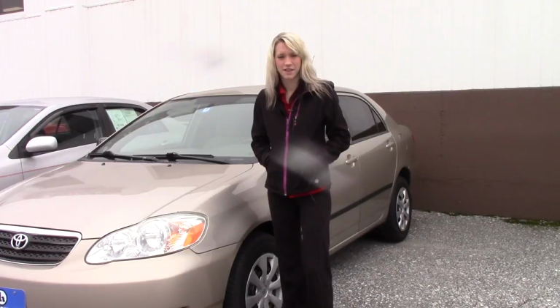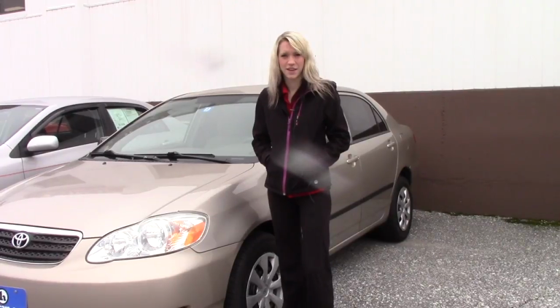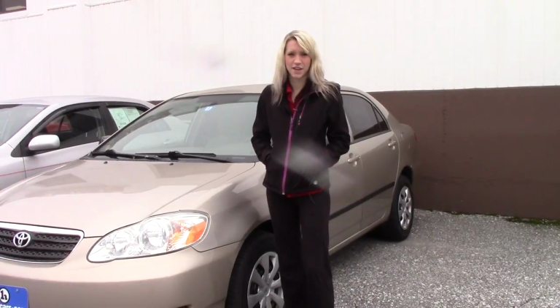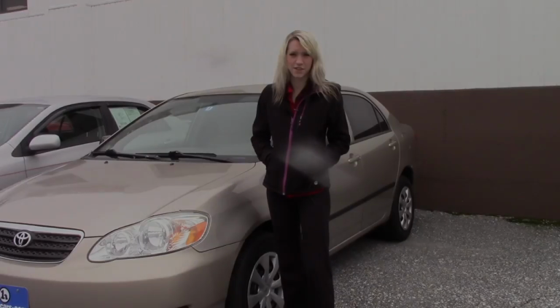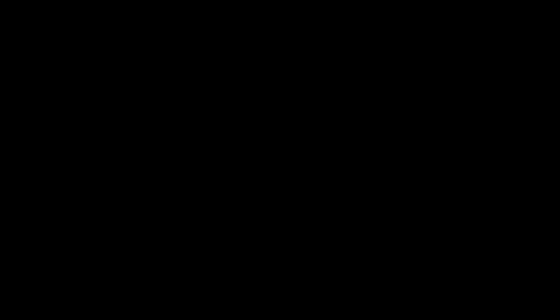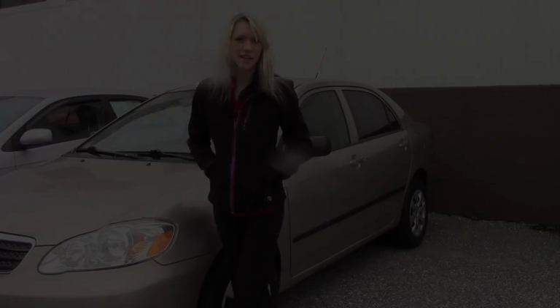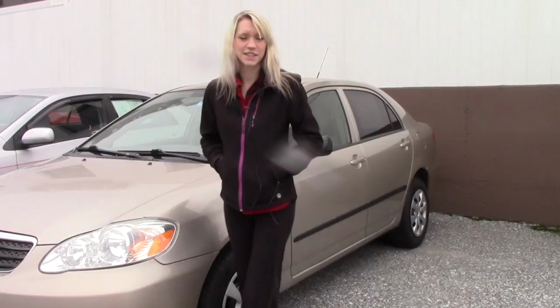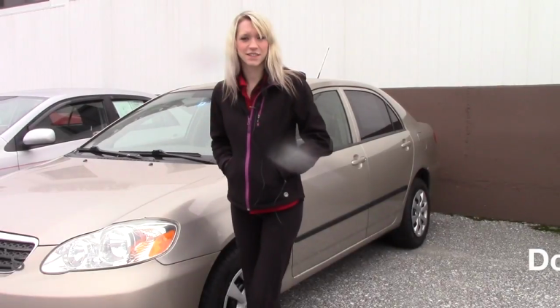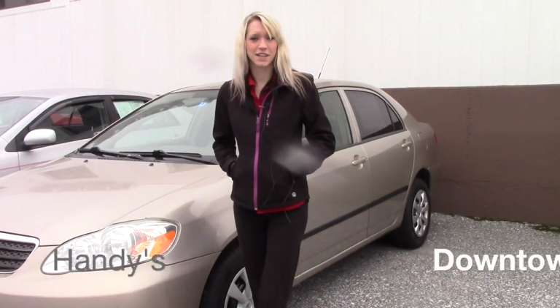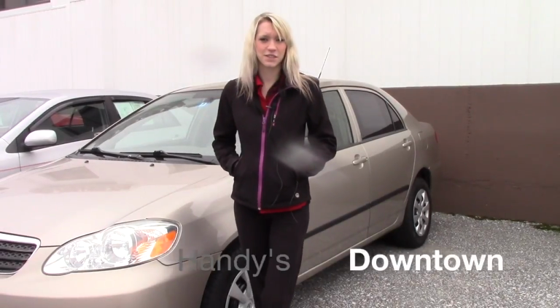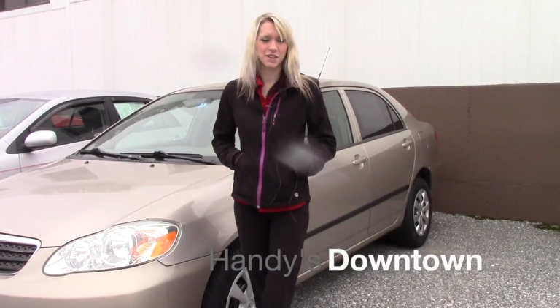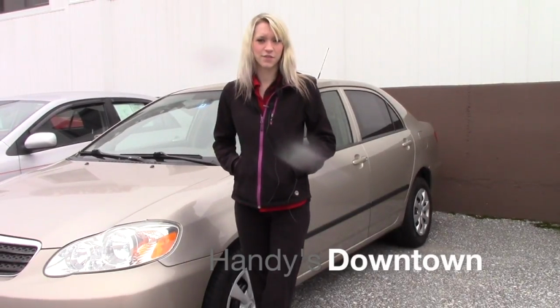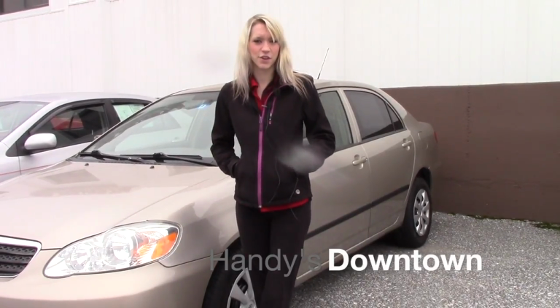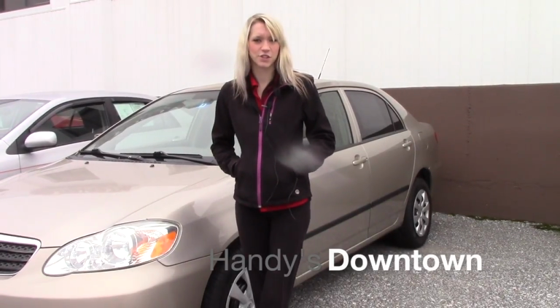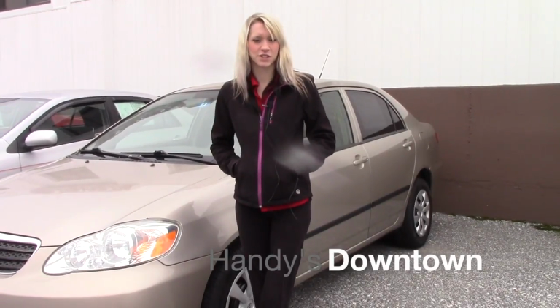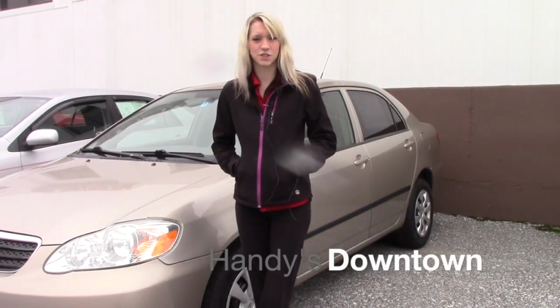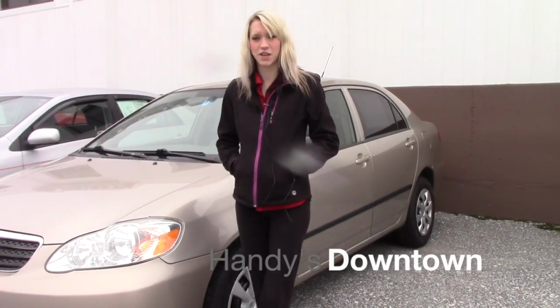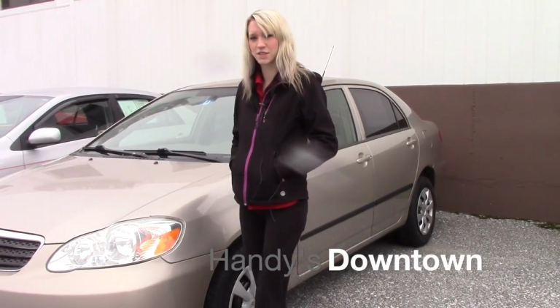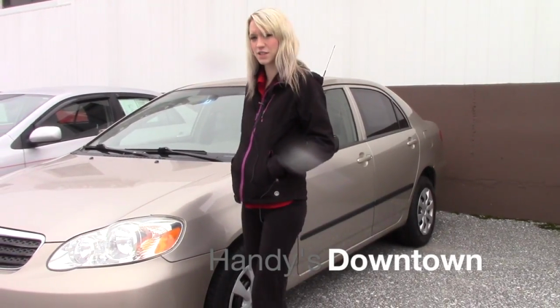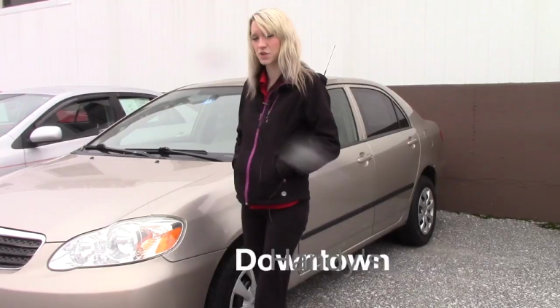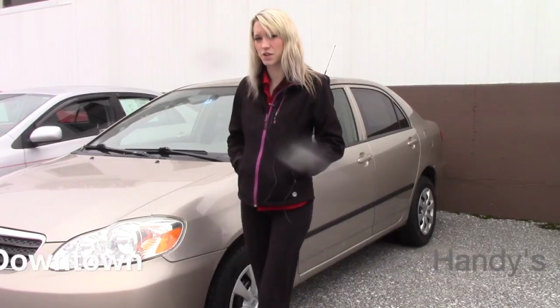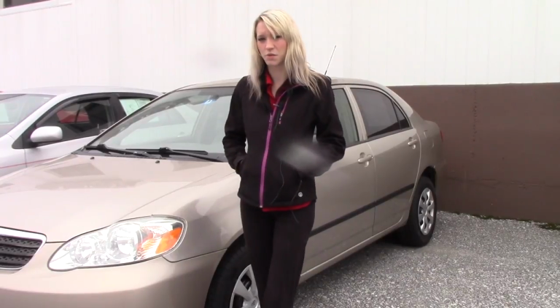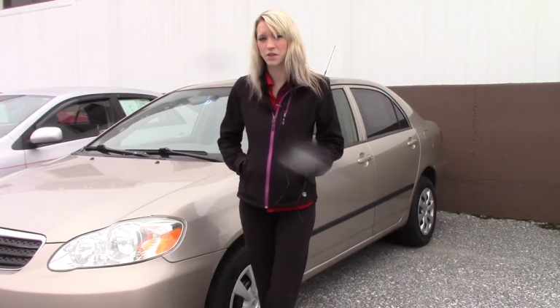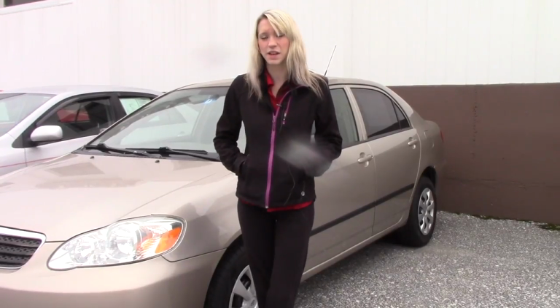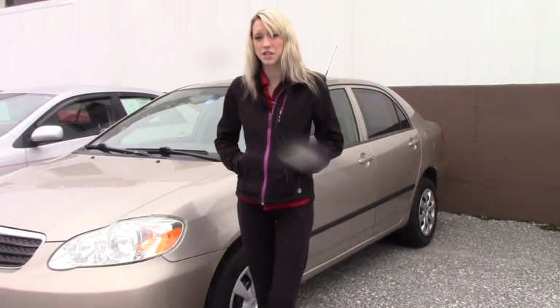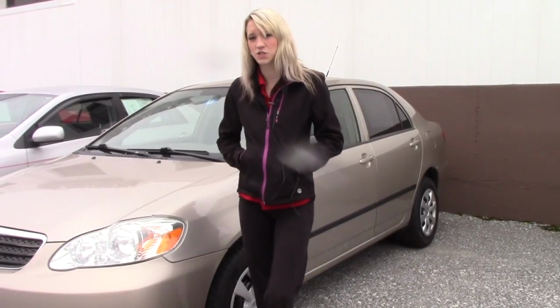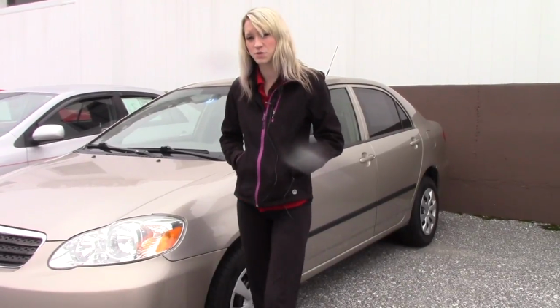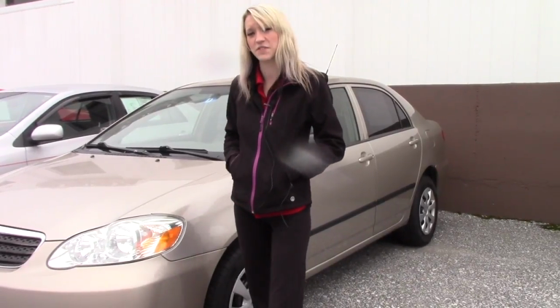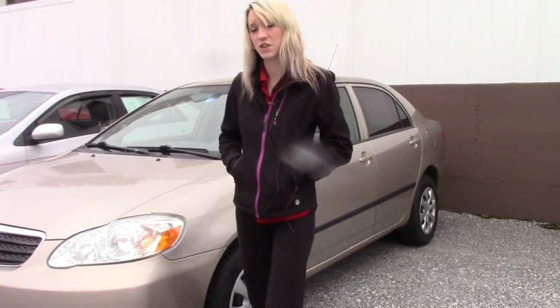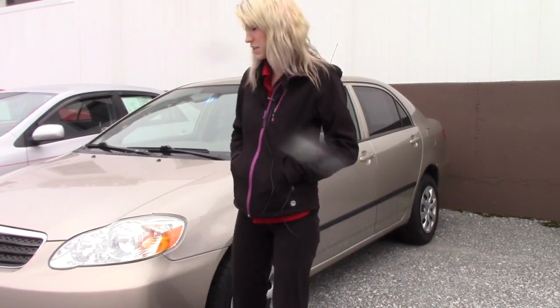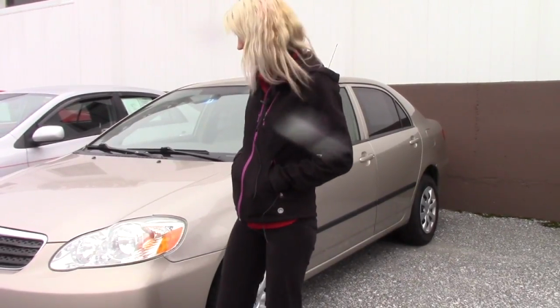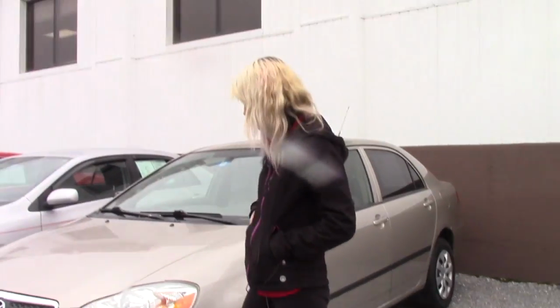Hey Skyler, my name is Kaylin at Downtown Hannity's. I want to thank you for your interest in the 2006 Toyota Corolla. Now that I've introduced myself, I can go ahead and talk about the vehicle.